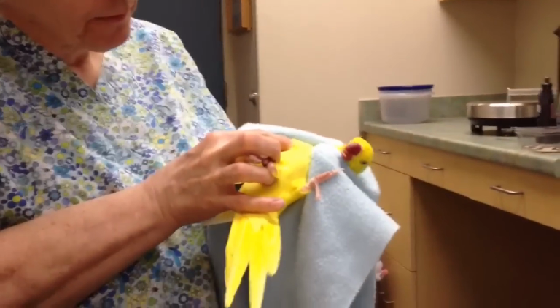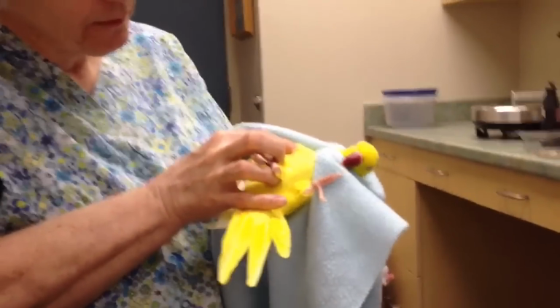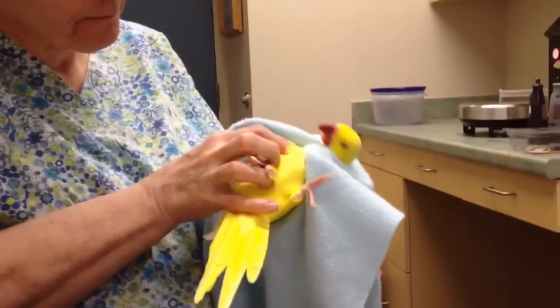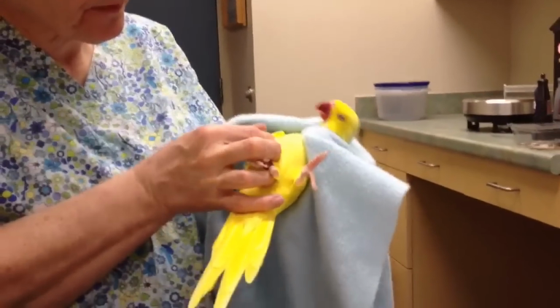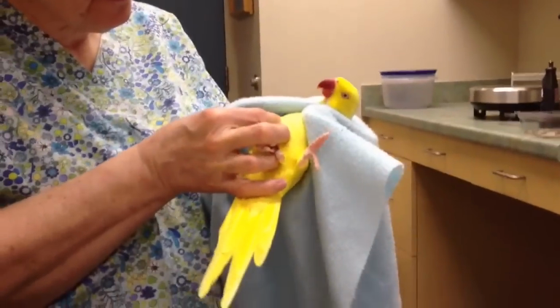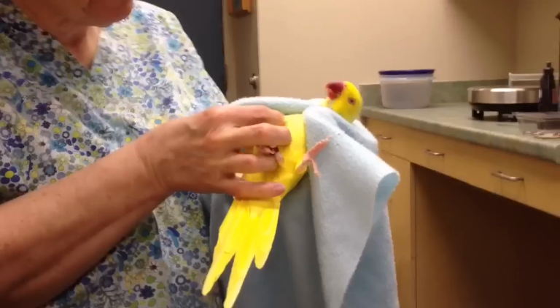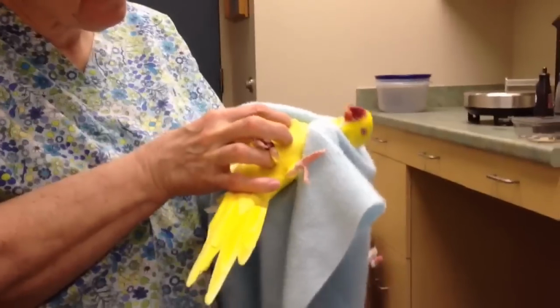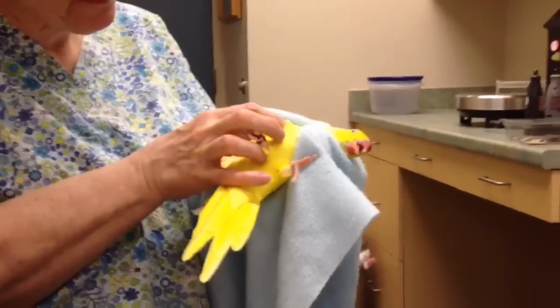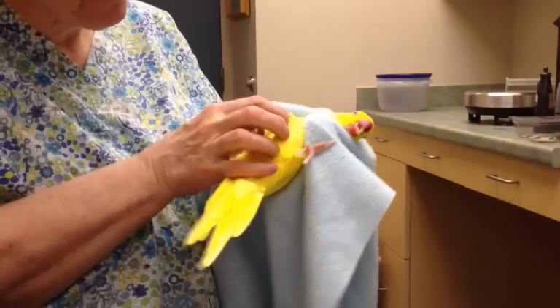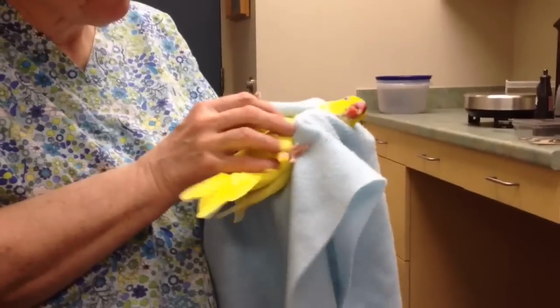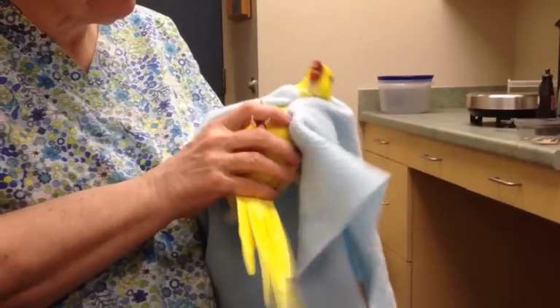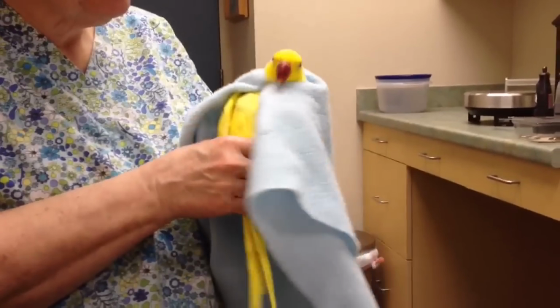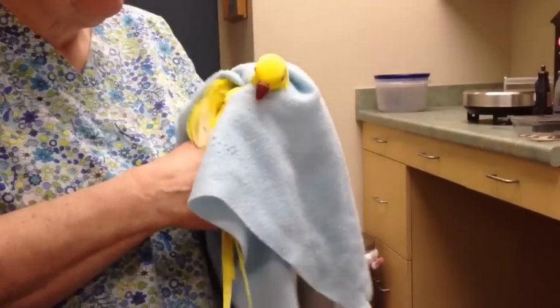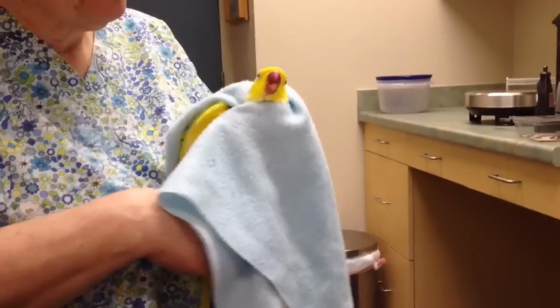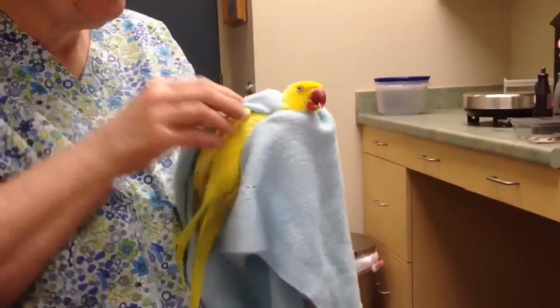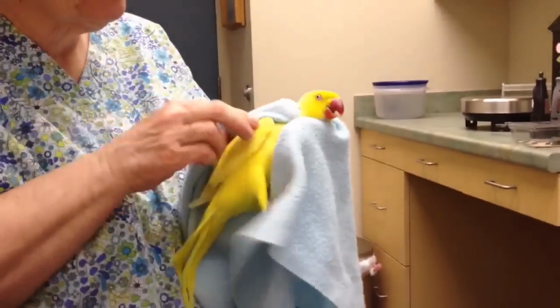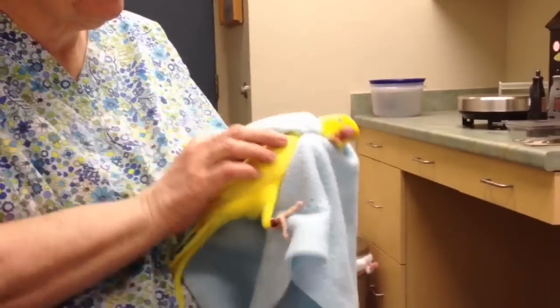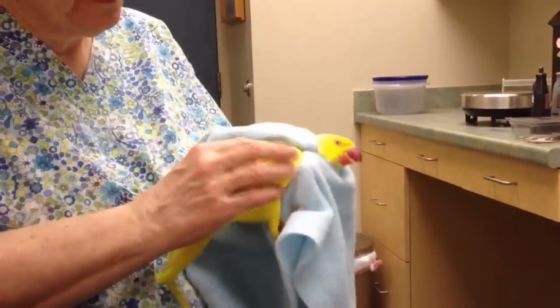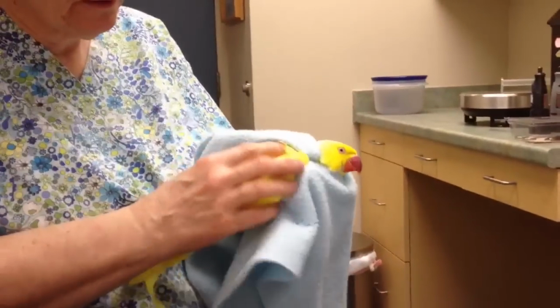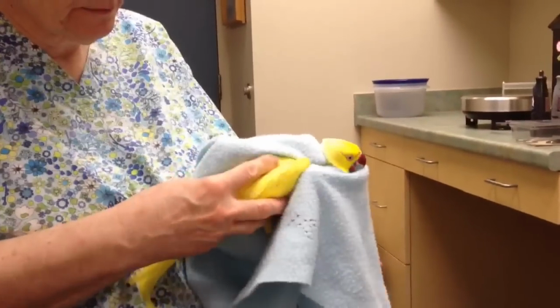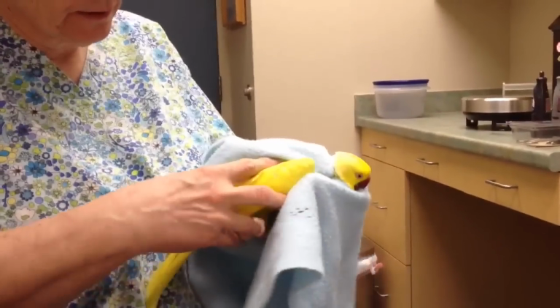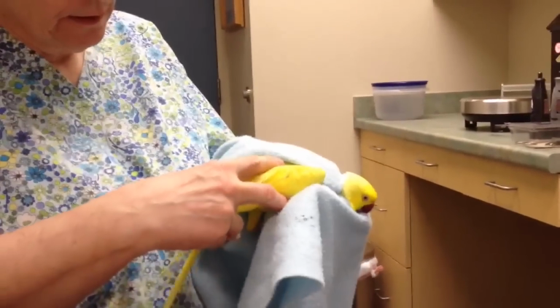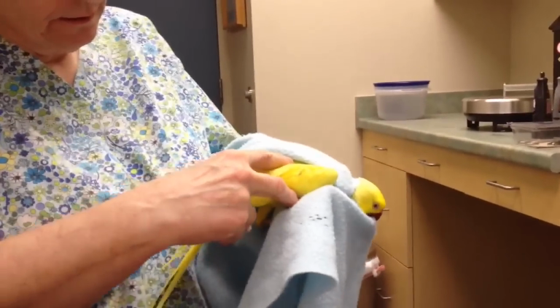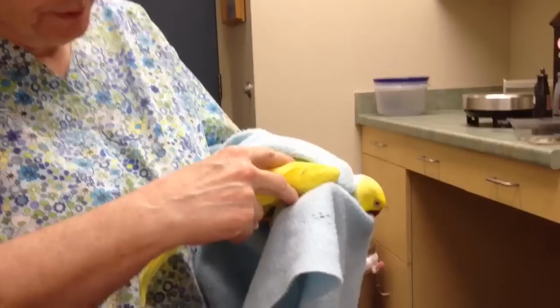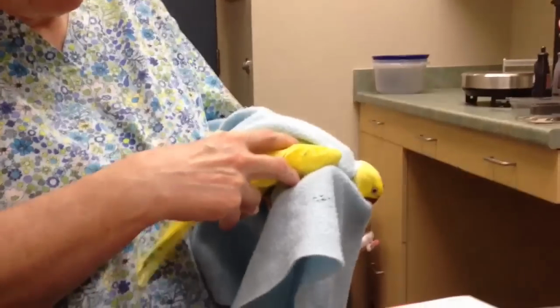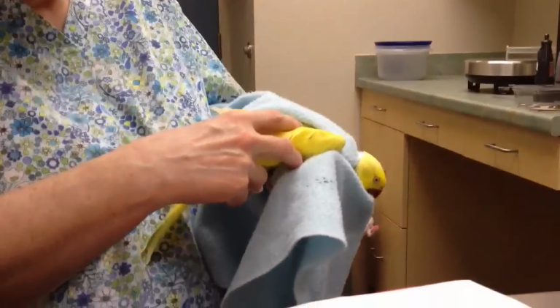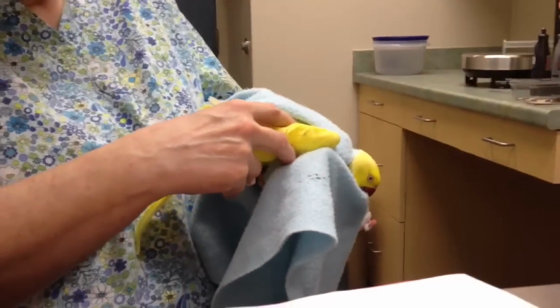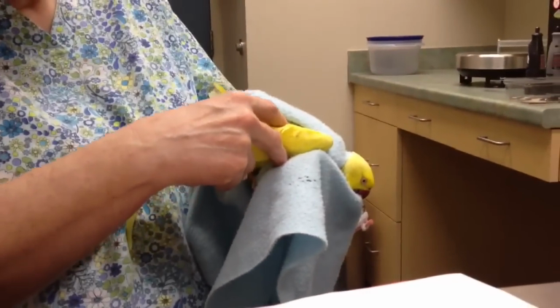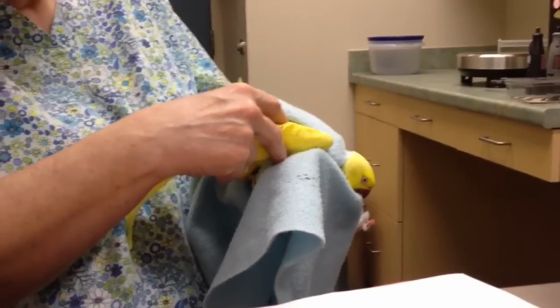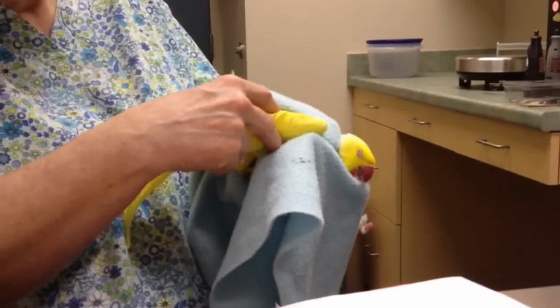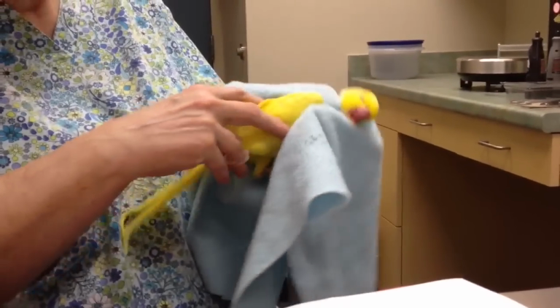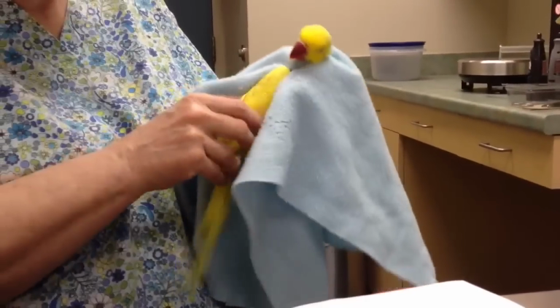He's a nice smelling bird. Yes, he's a nice smelling bird. And down the back — the preening gland is right in here, and it looks just fine.